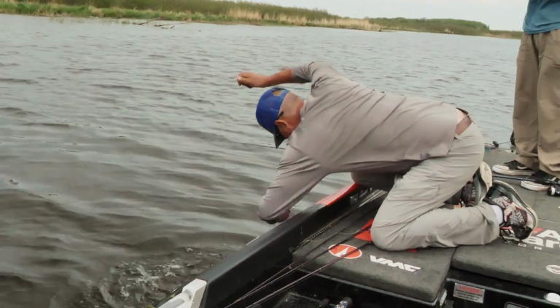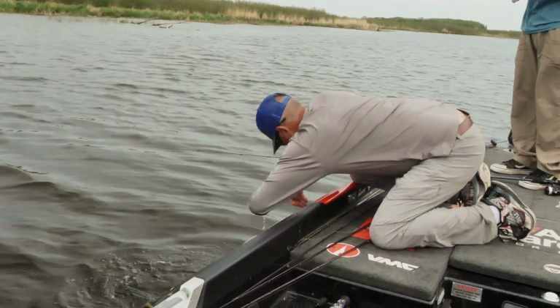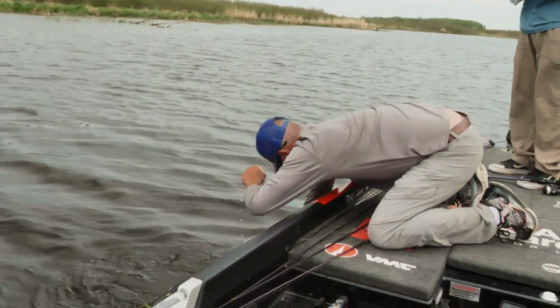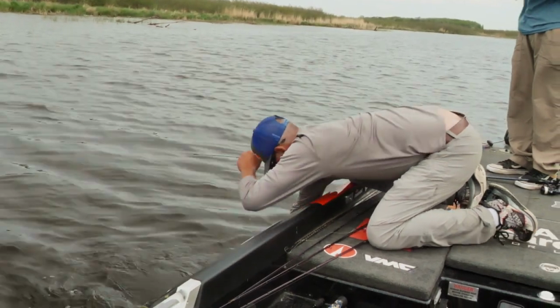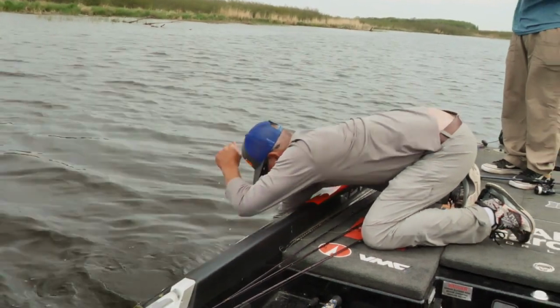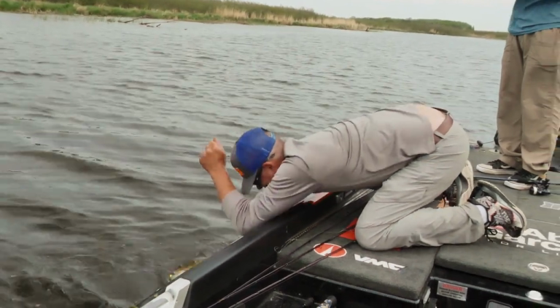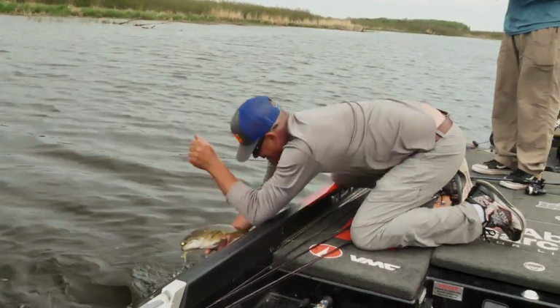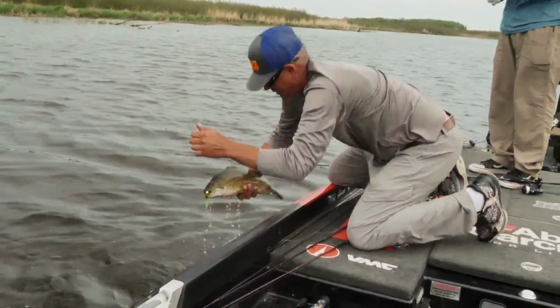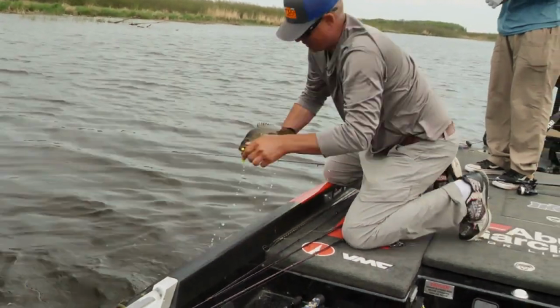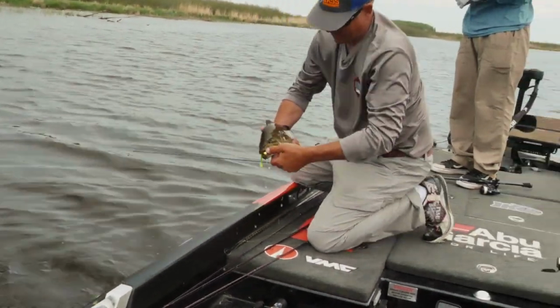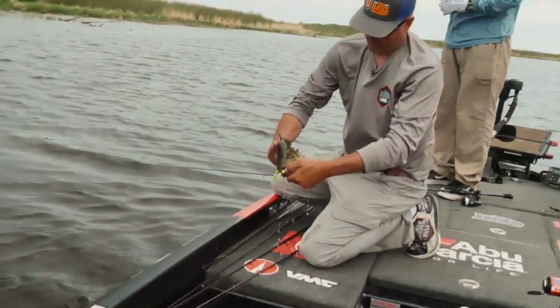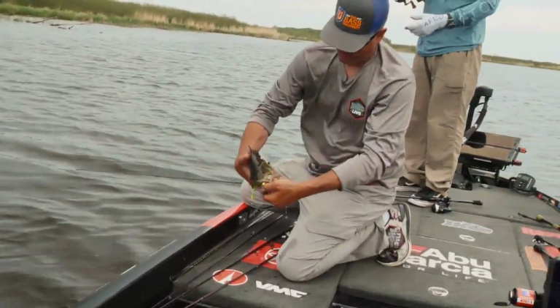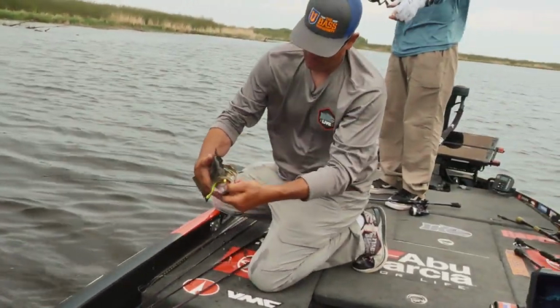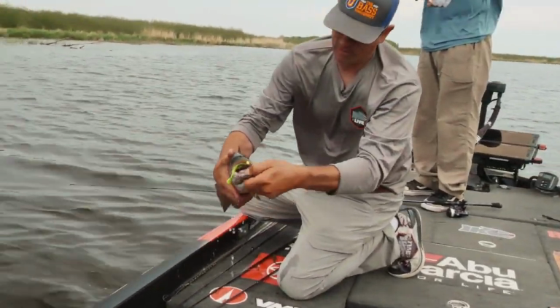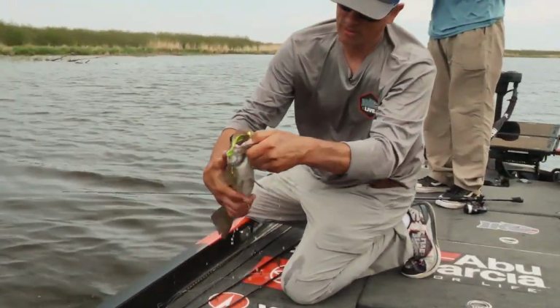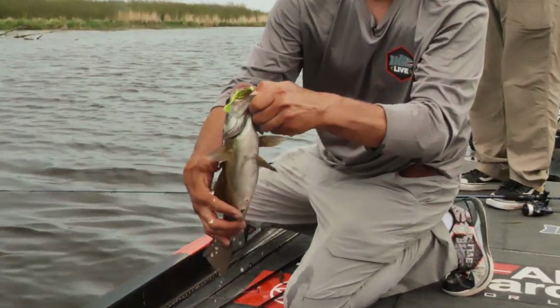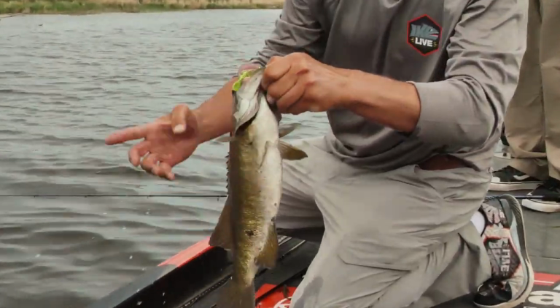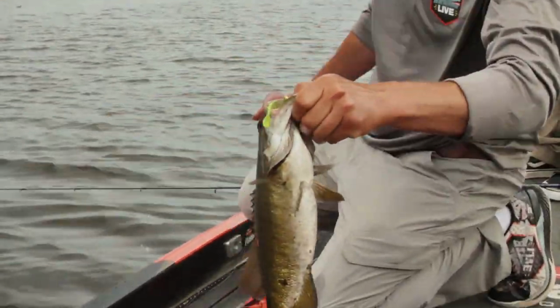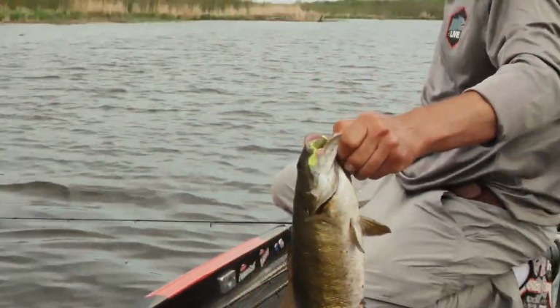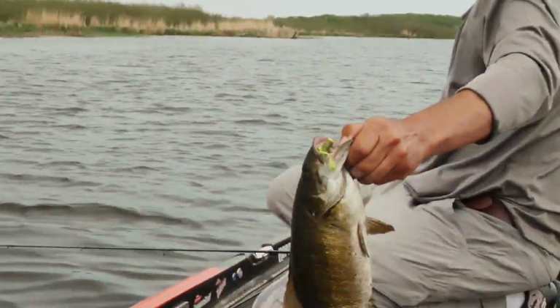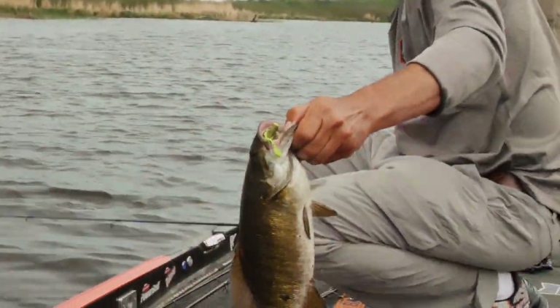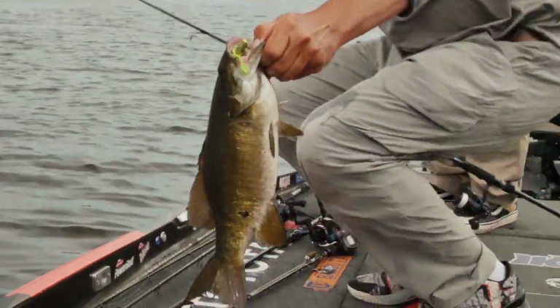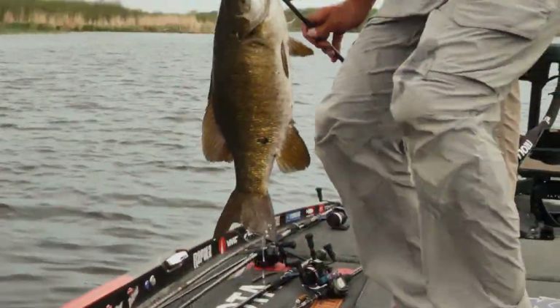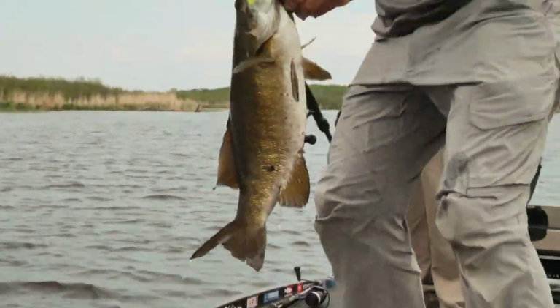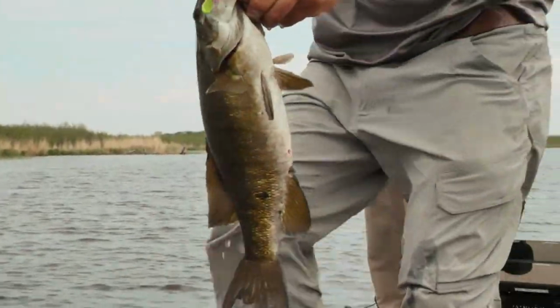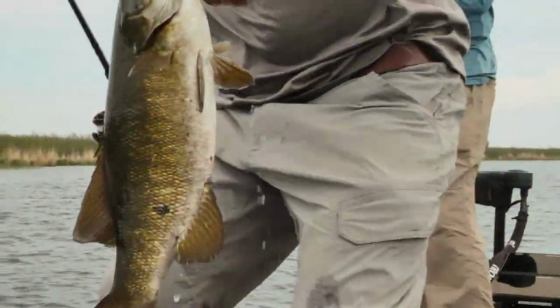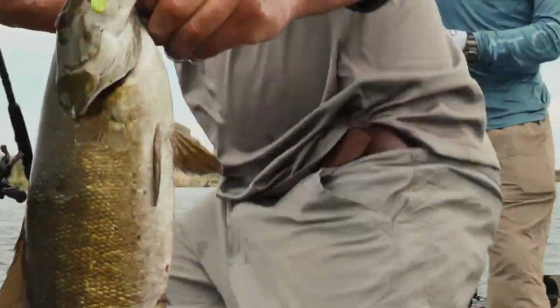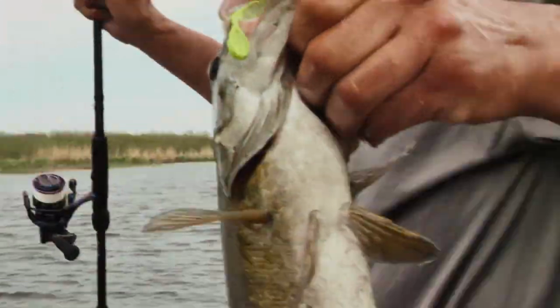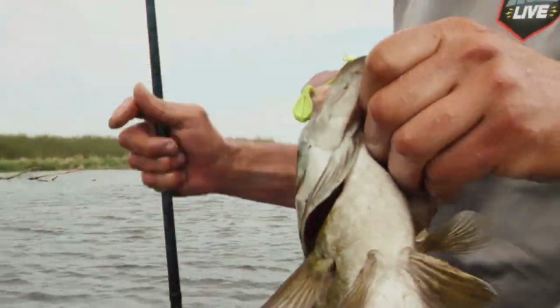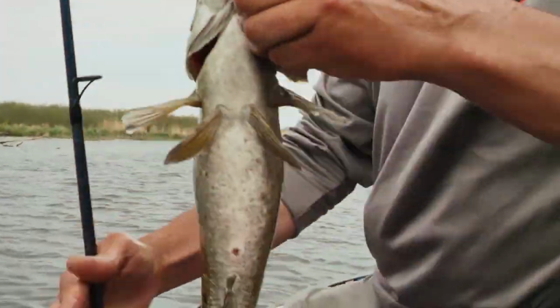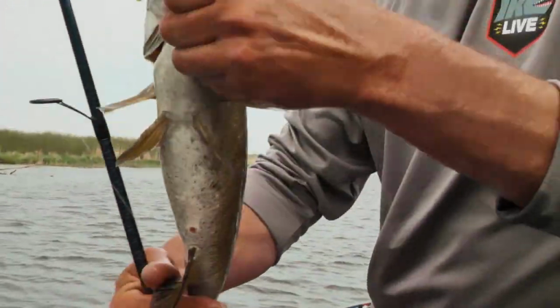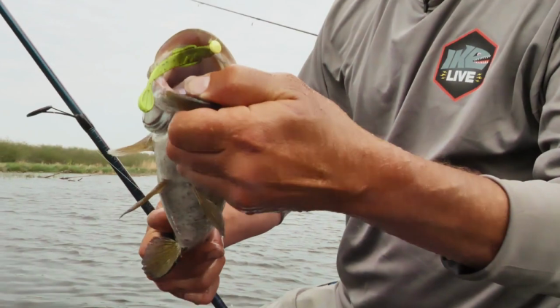Look at this thing — look at that Ned. Show that Ned, Bri. Oh my God. She's gone, folks.